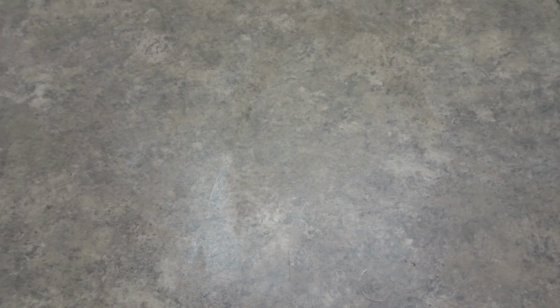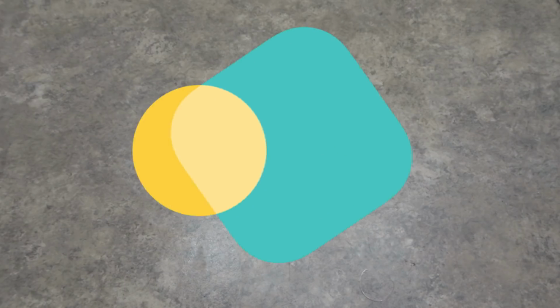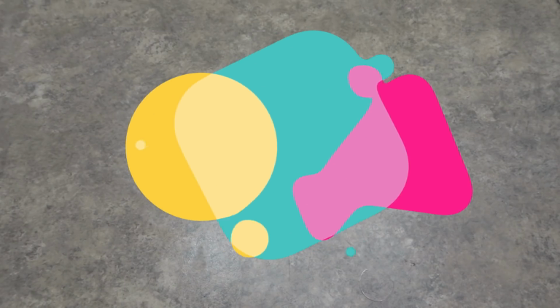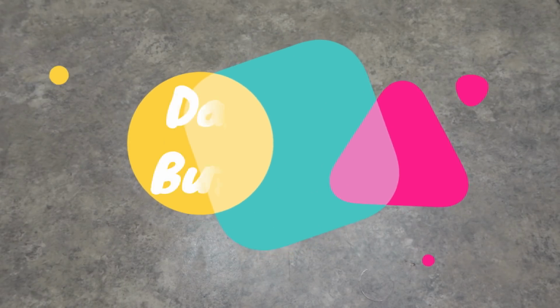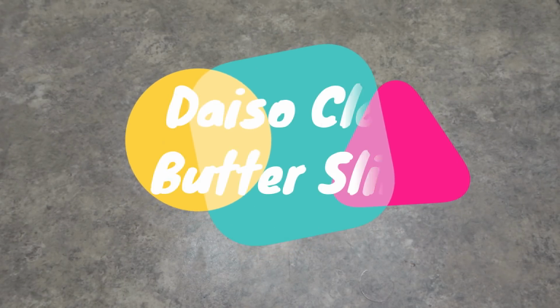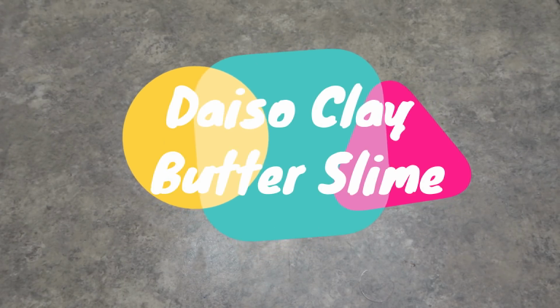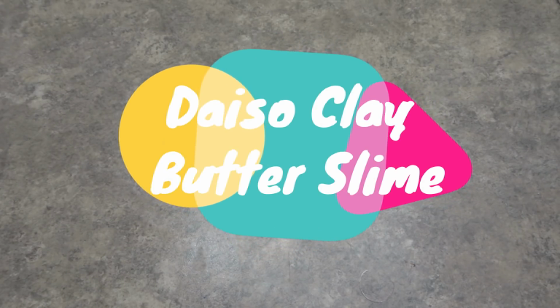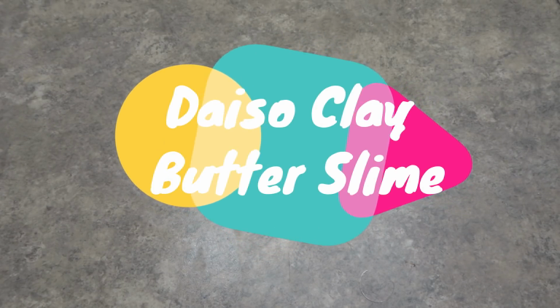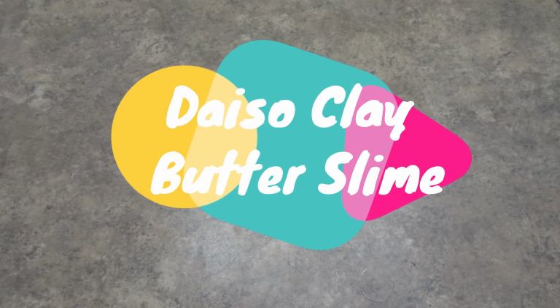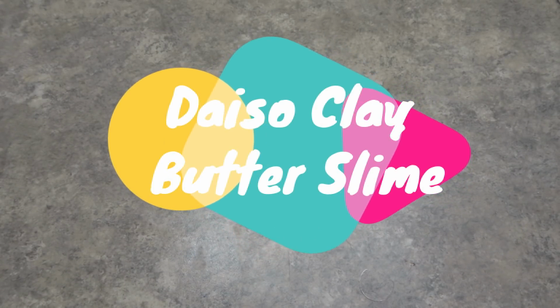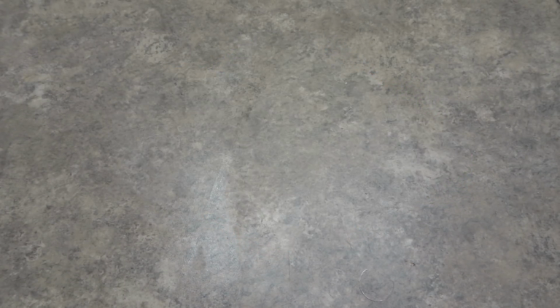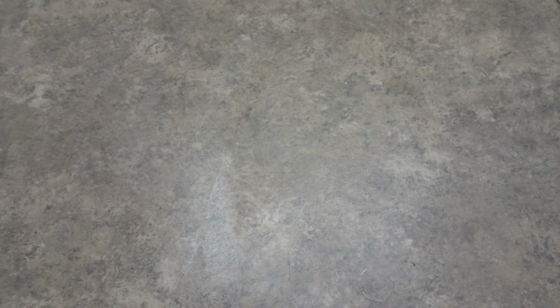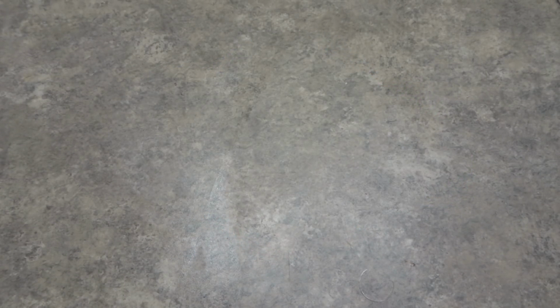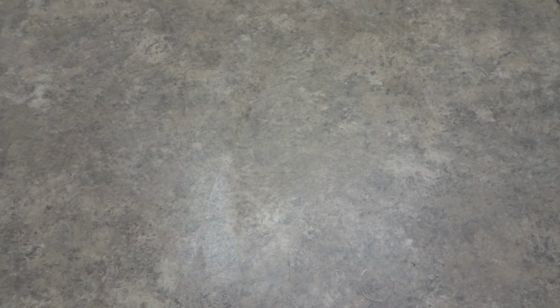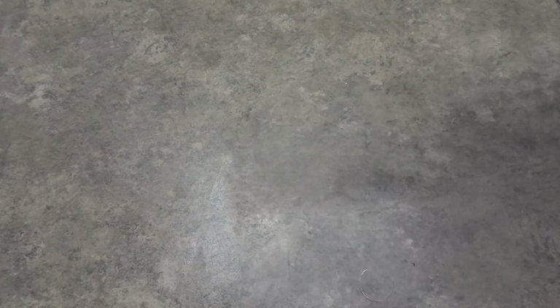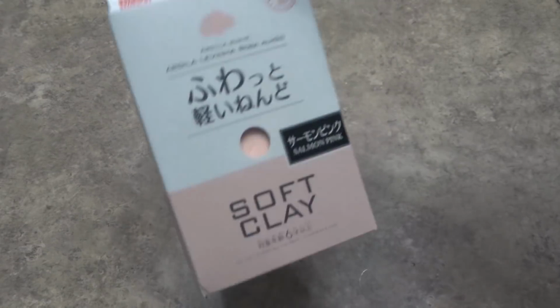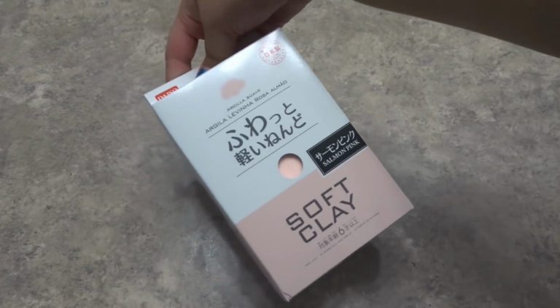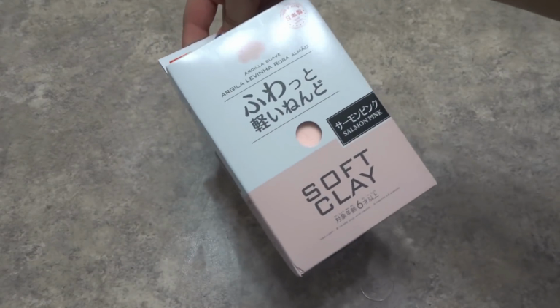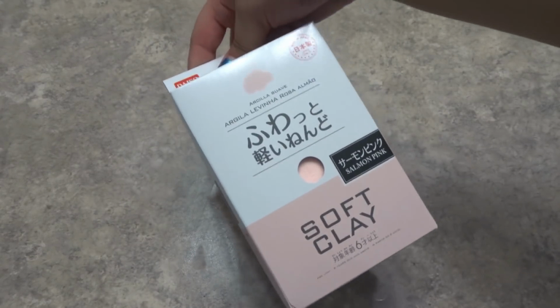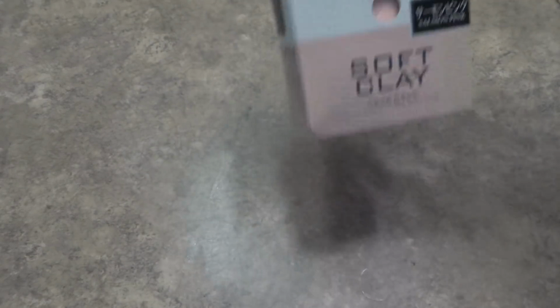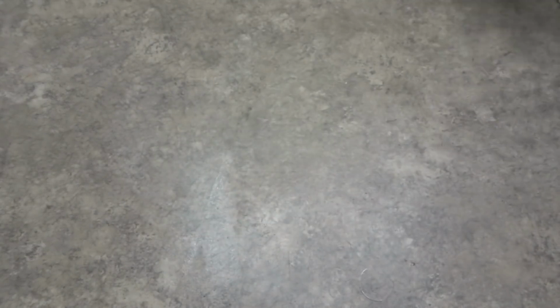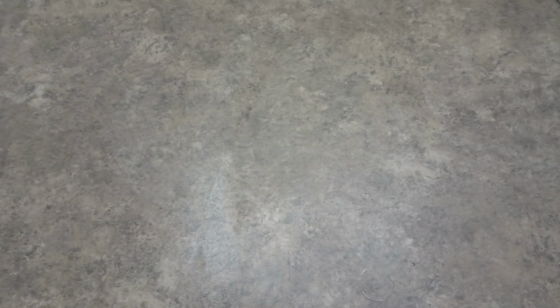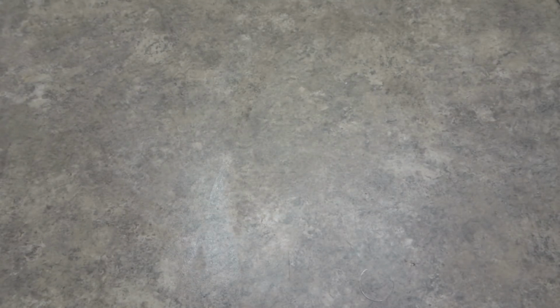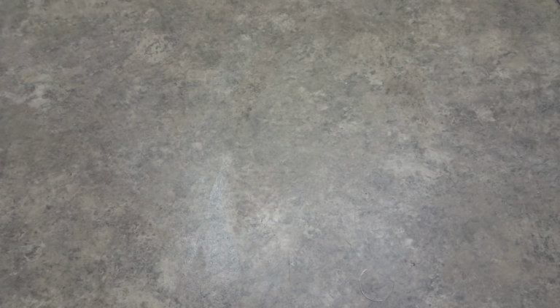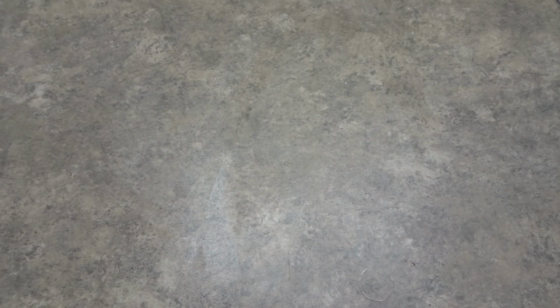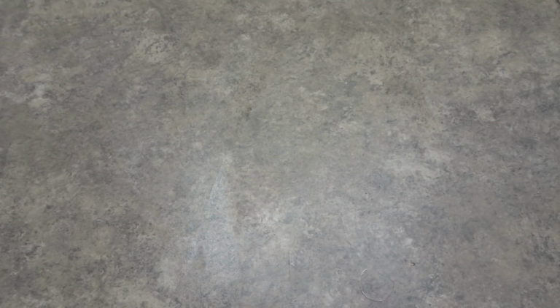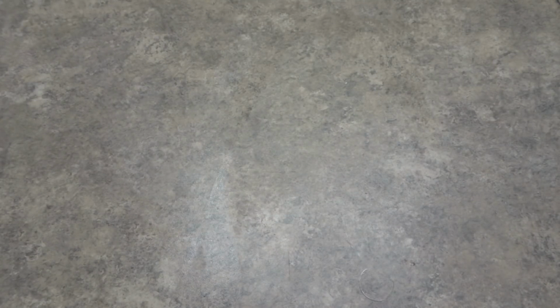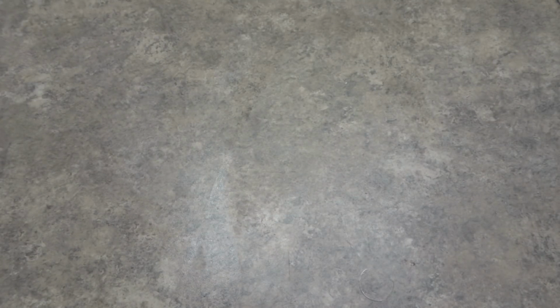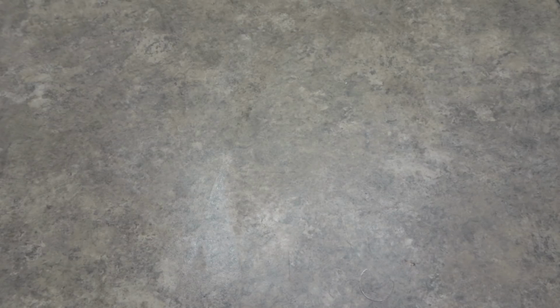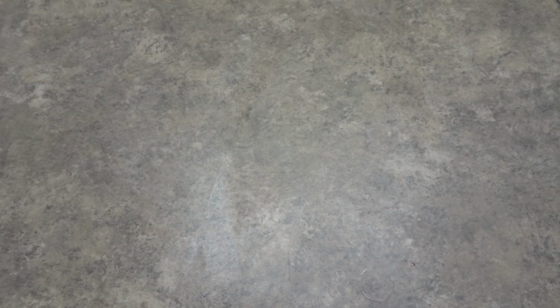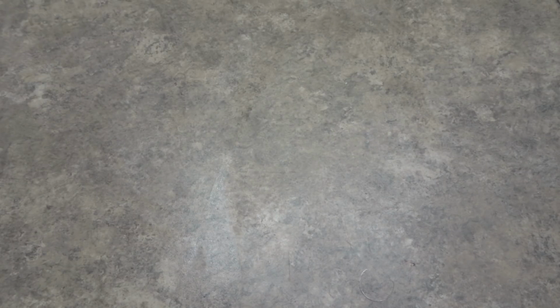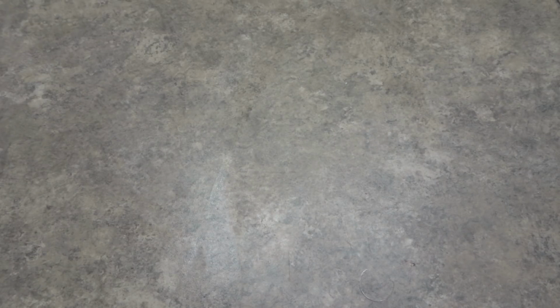Hey guys, it's Planet Minion here, and today we're going to be trying to make butter slime using Daiso Soft Clay. I've never actually made butter slime using this clay, so I guess we're going to be testing it out today.